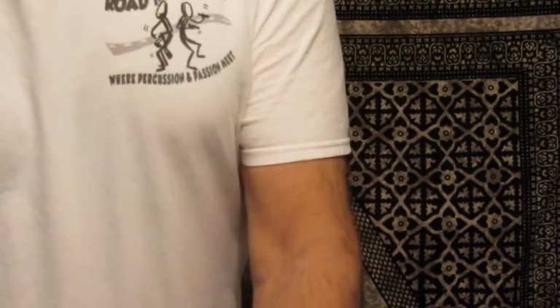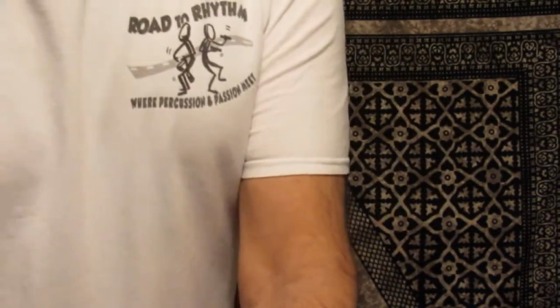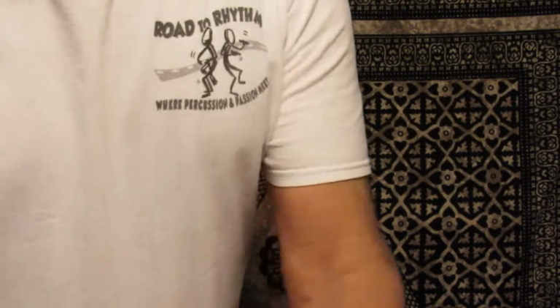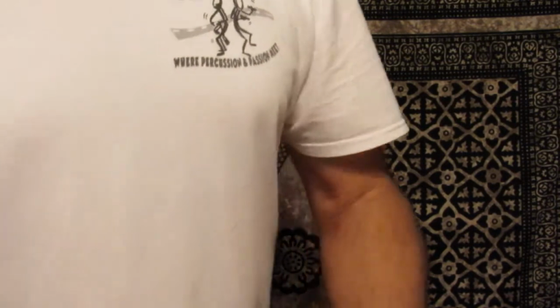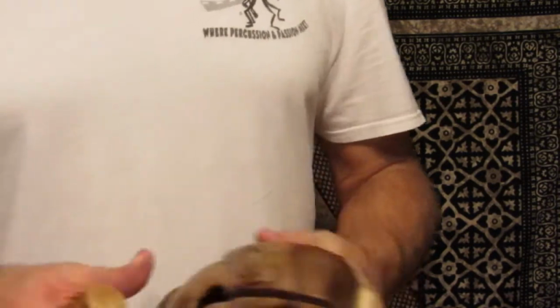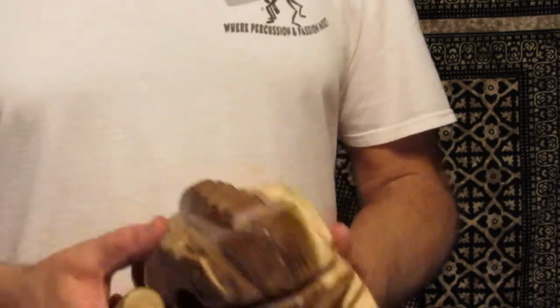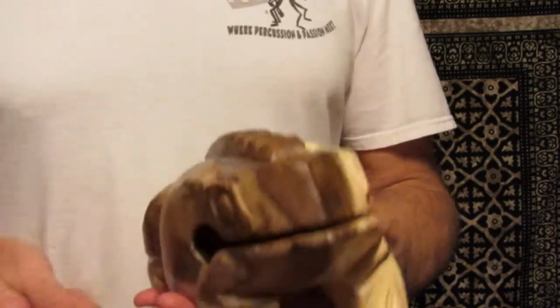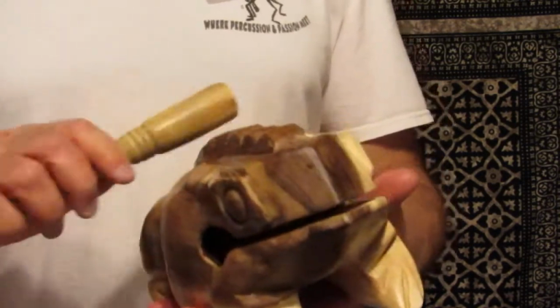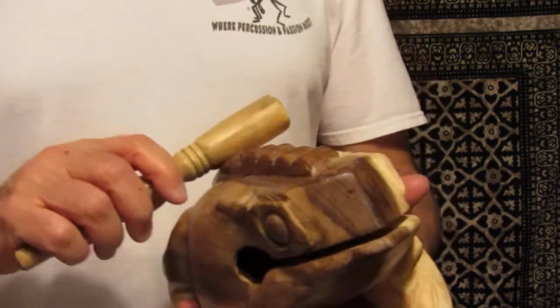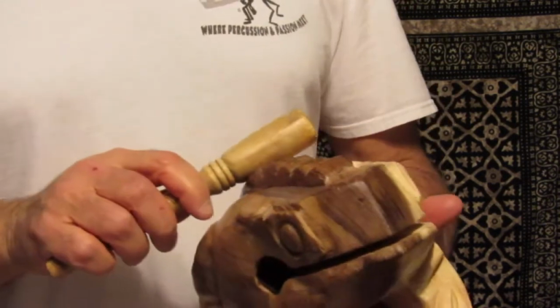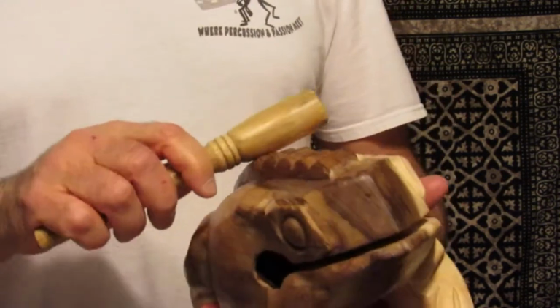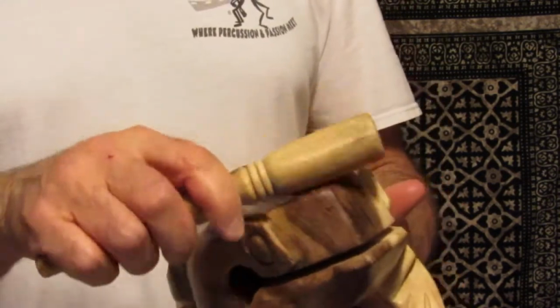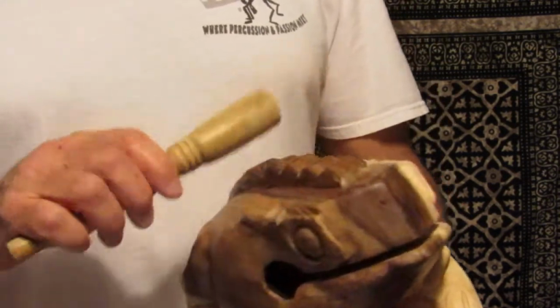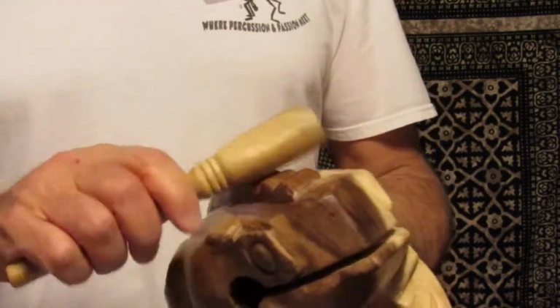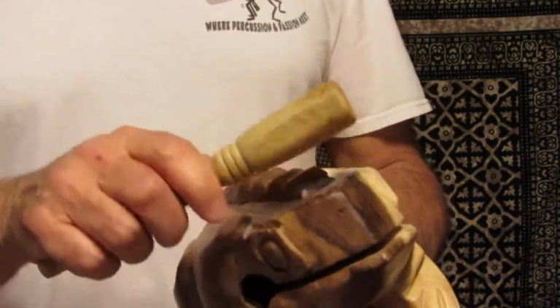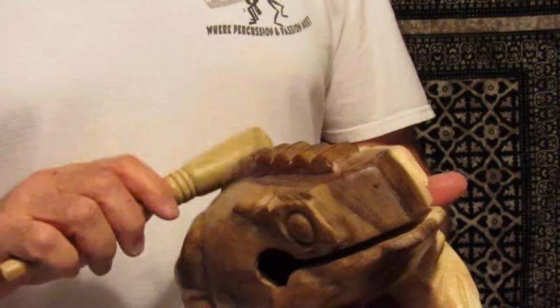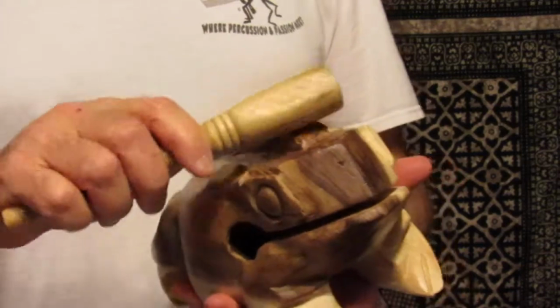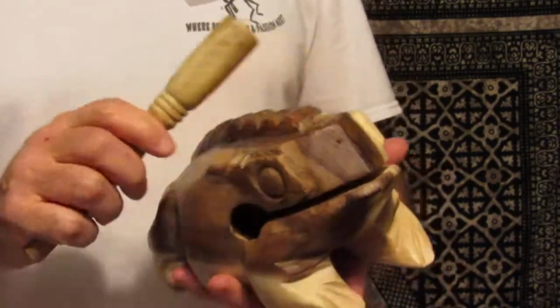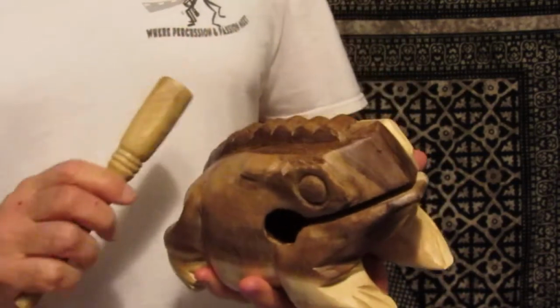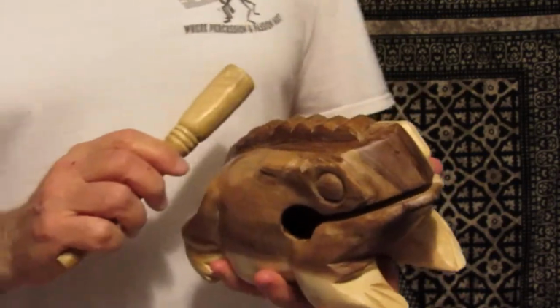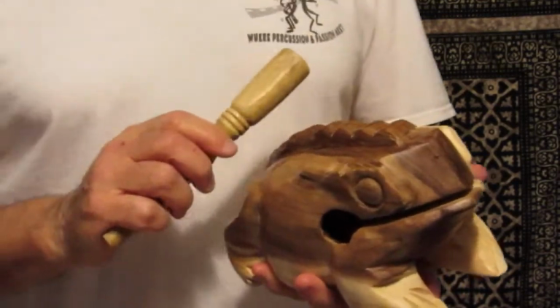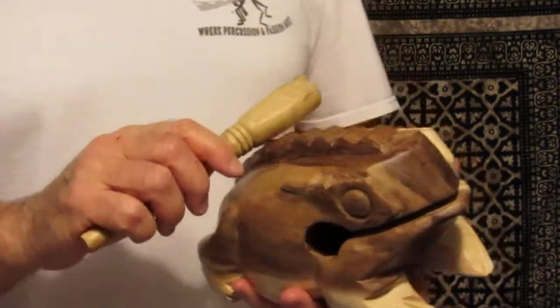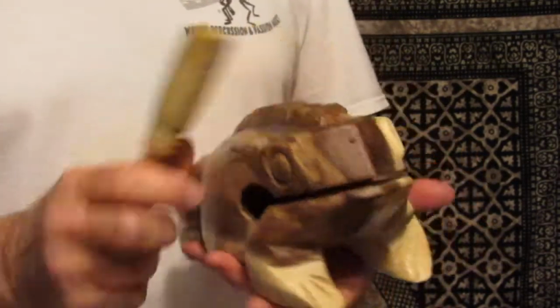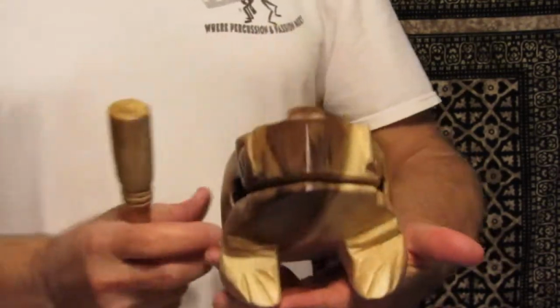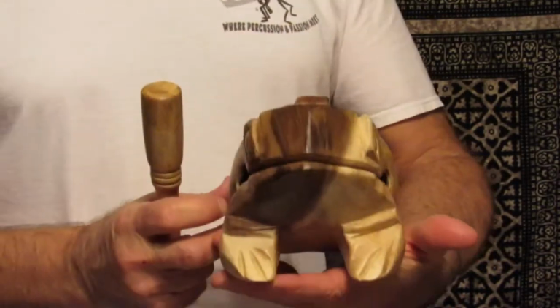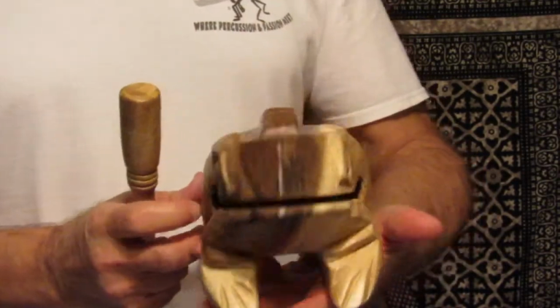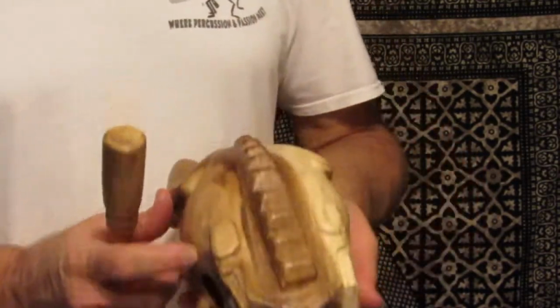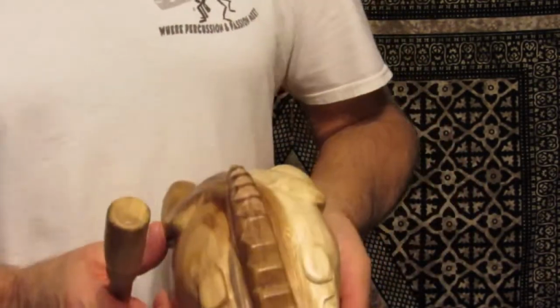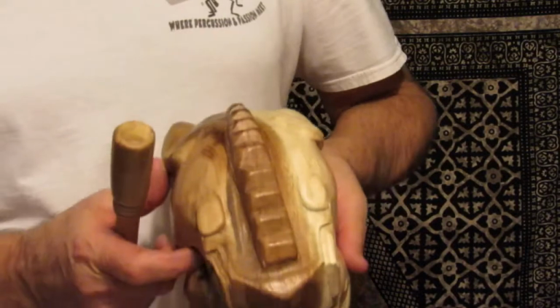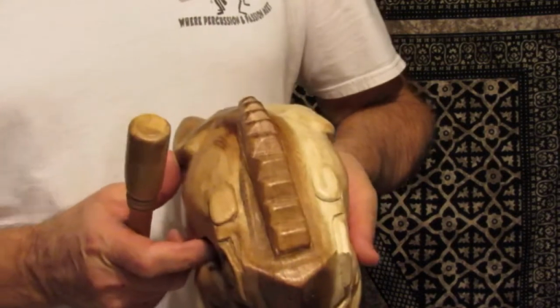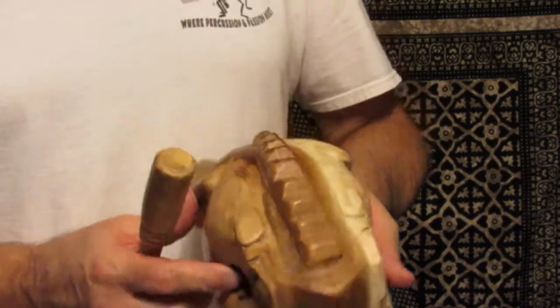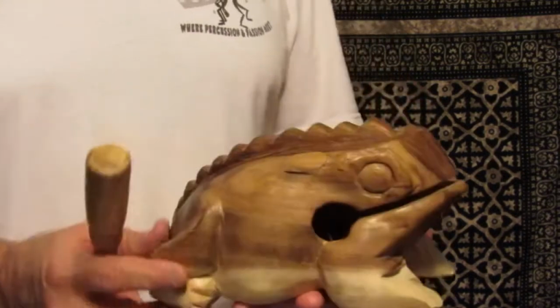And this is the eight inch to nine inch frog. It's actually about eight and a half inches long by about four and three quarters inches in width and four and a half inches tall.